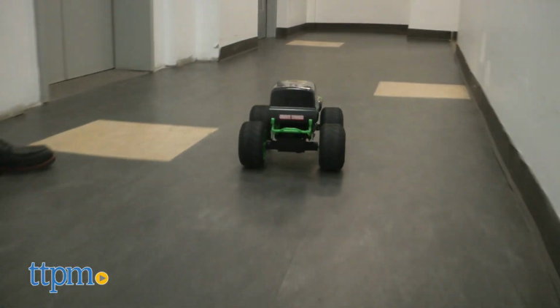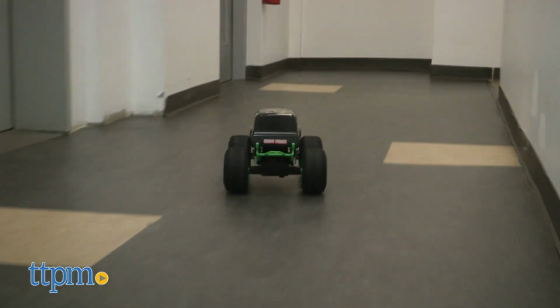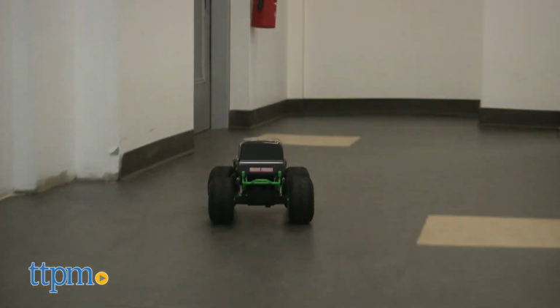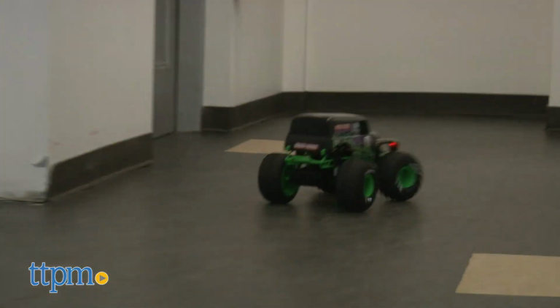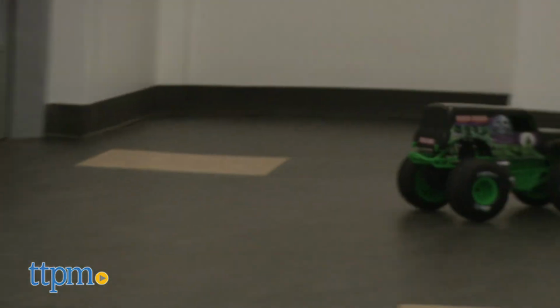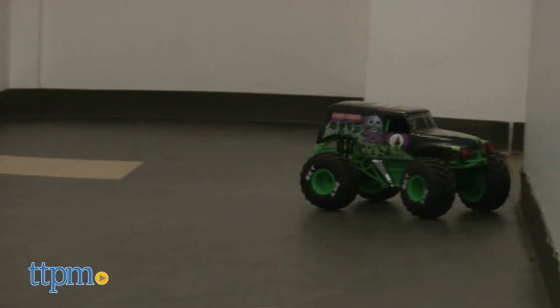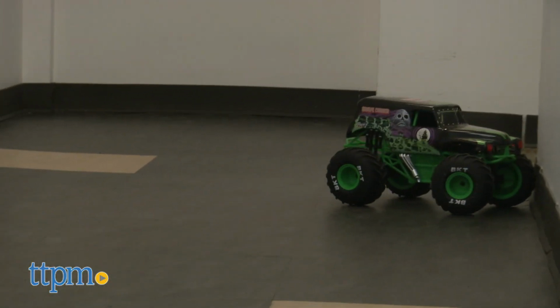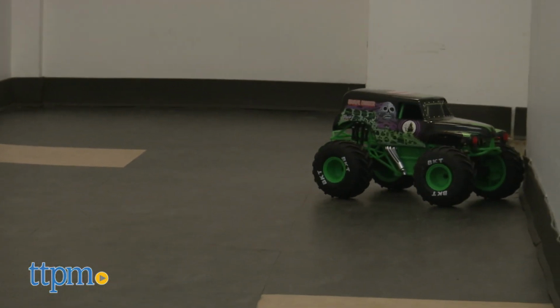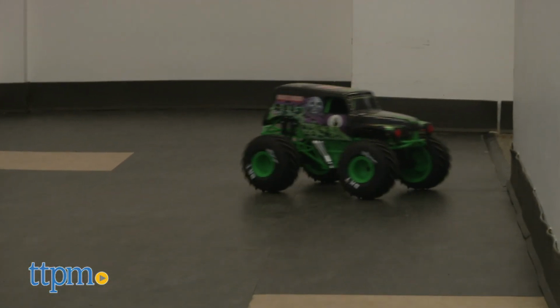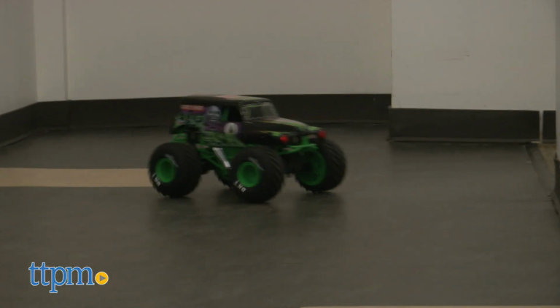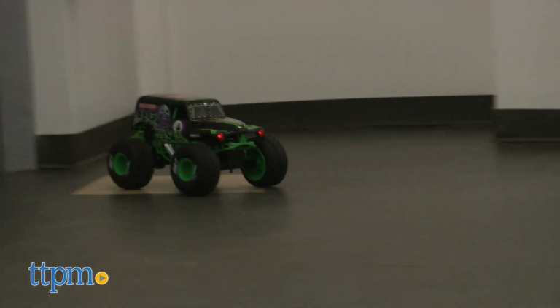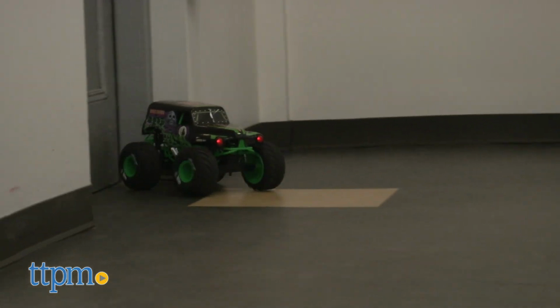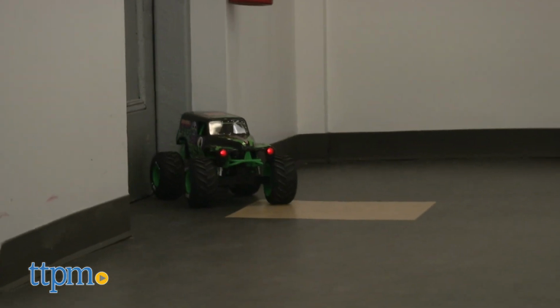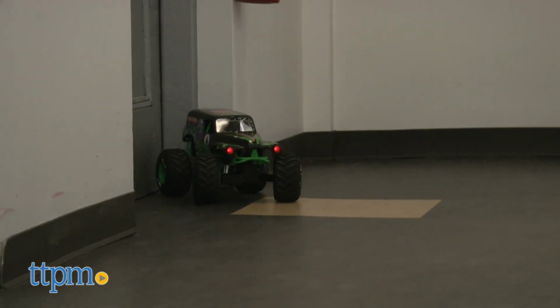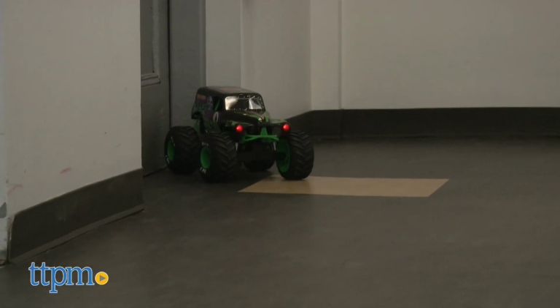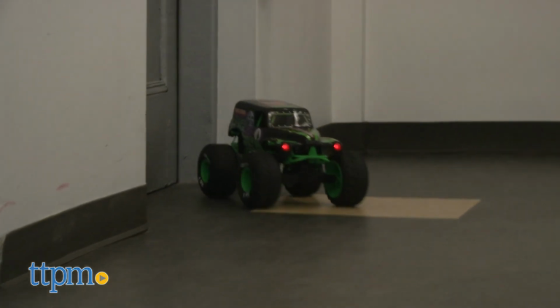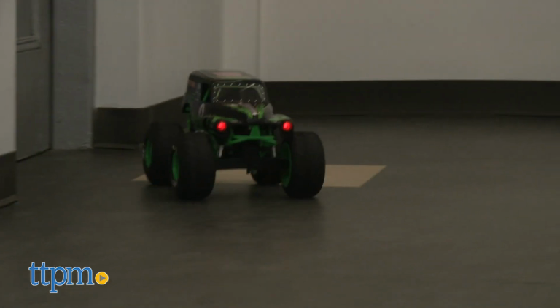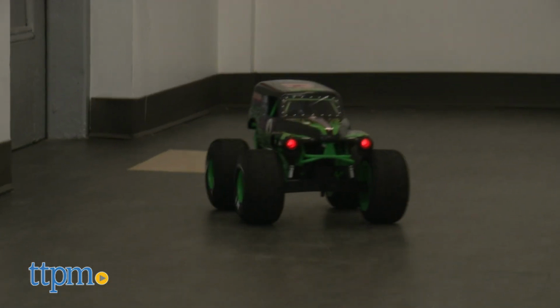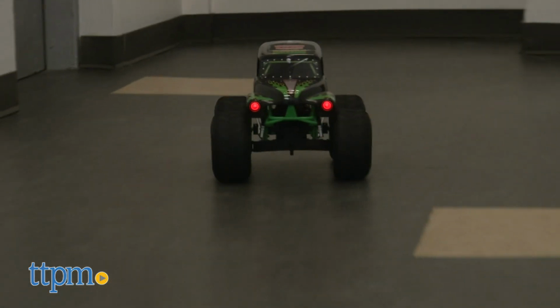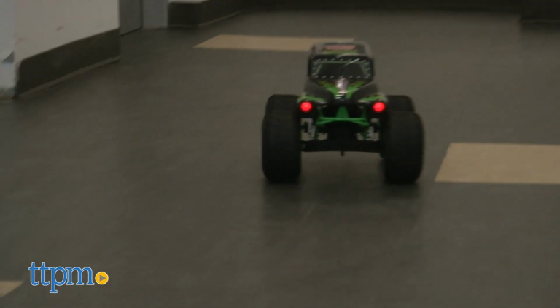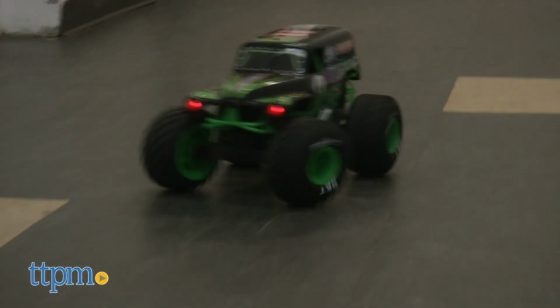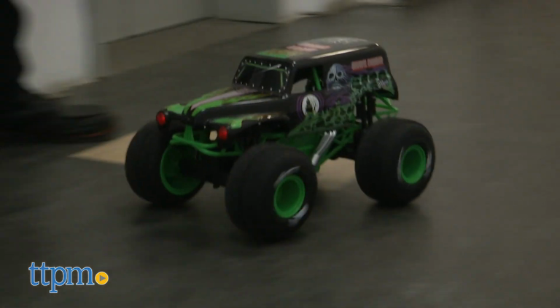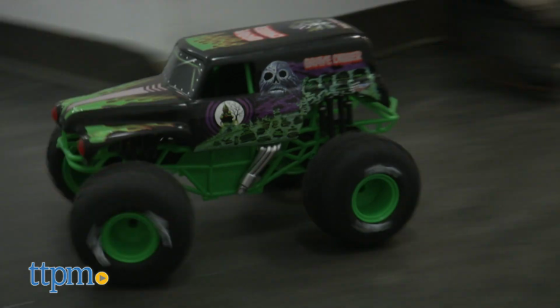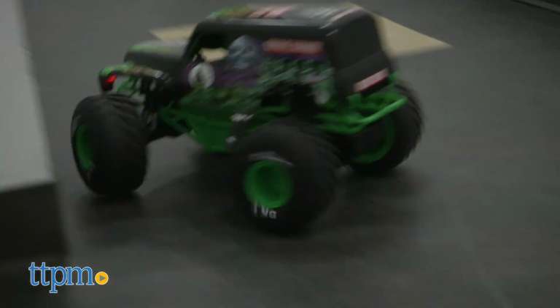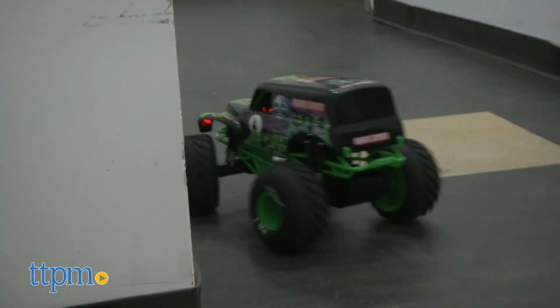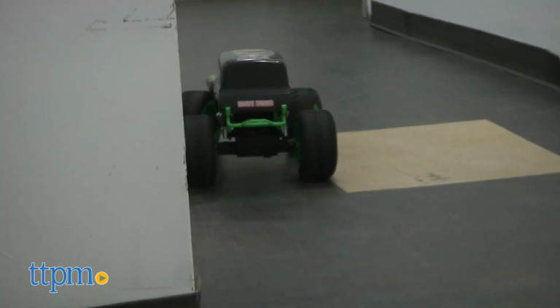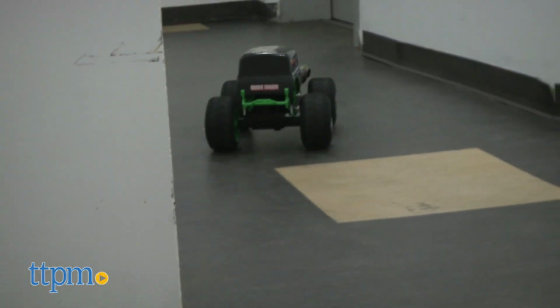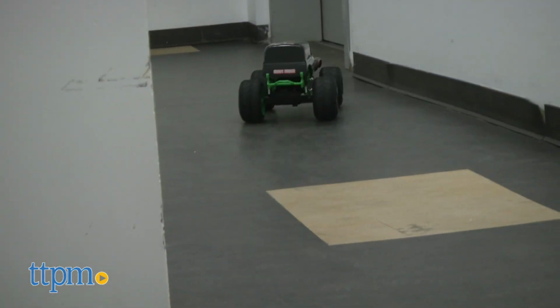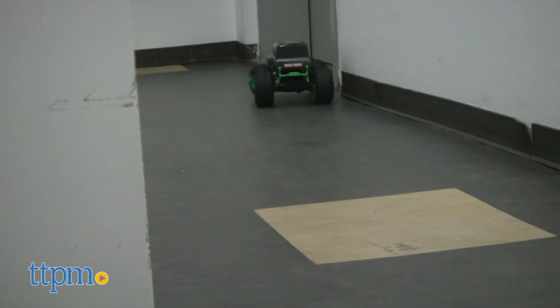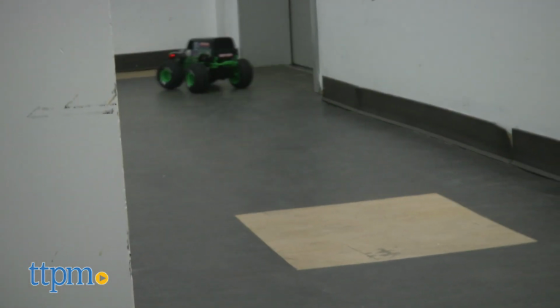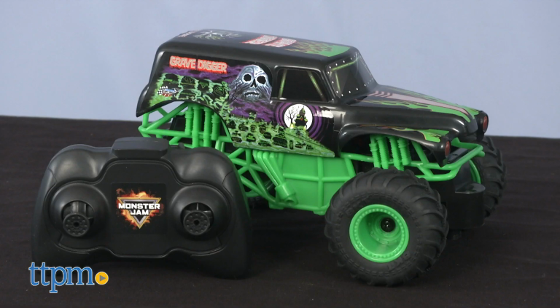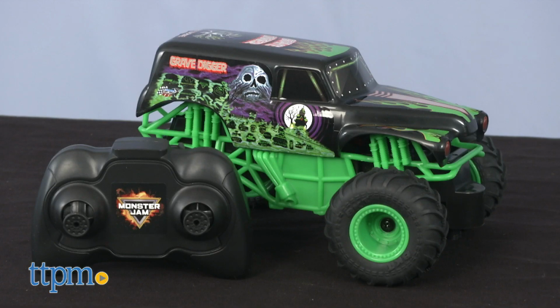Monster Jam is huge and Grave Digger has been one of the league's most popular trucks for over 35 years. In fact, the Grave Digger team has won four Monster Jam World Finals. So let's take a closer look at the winning trucks.